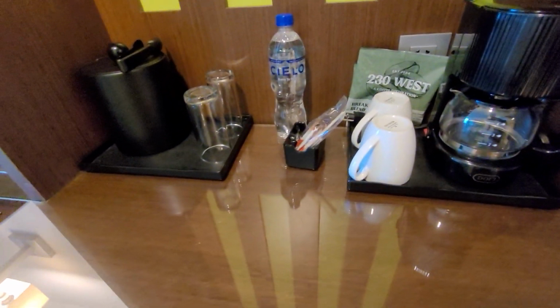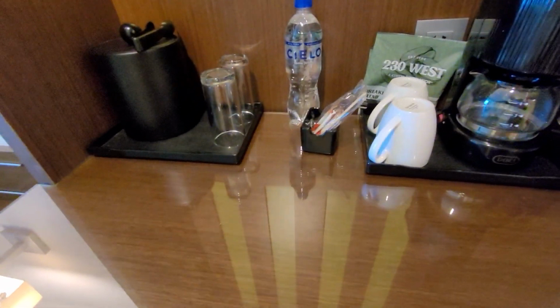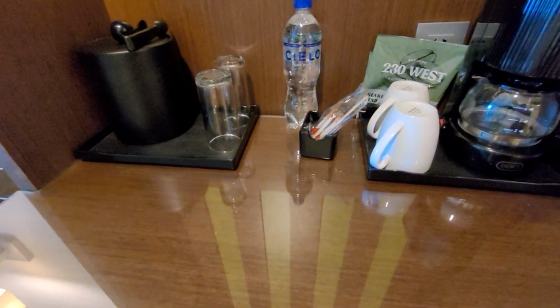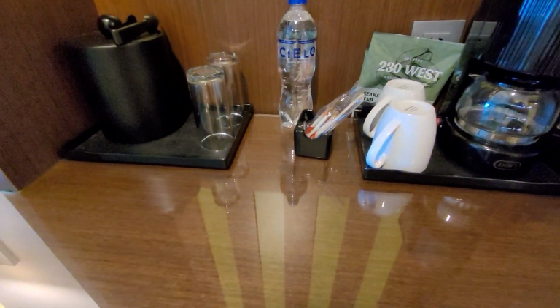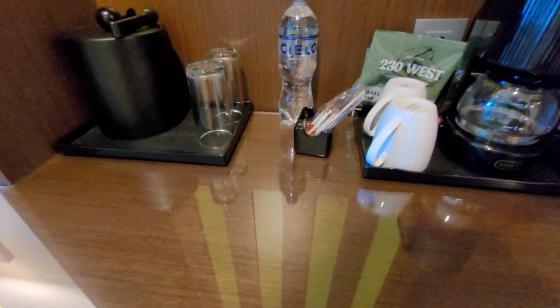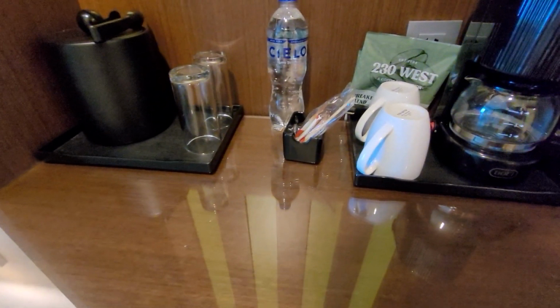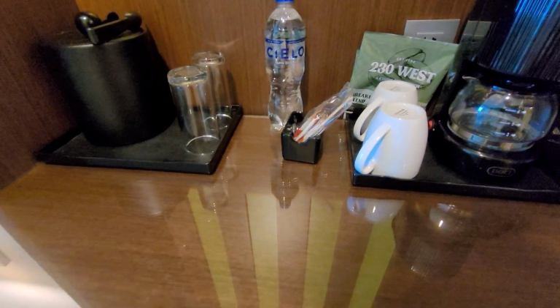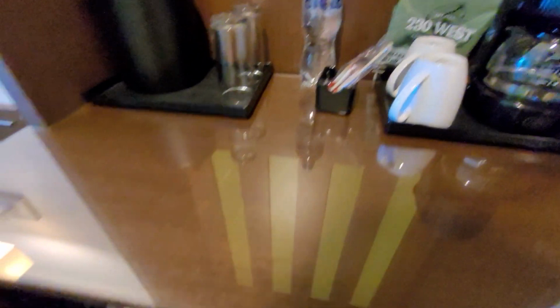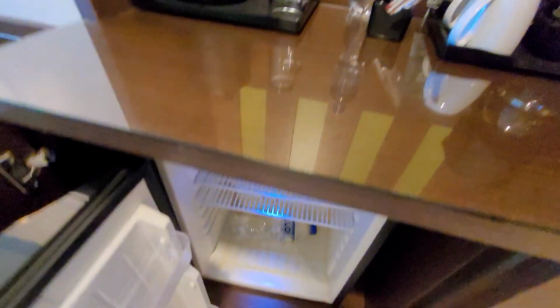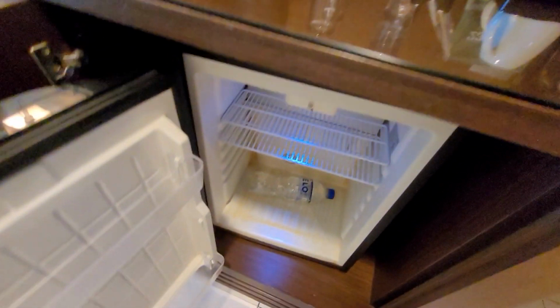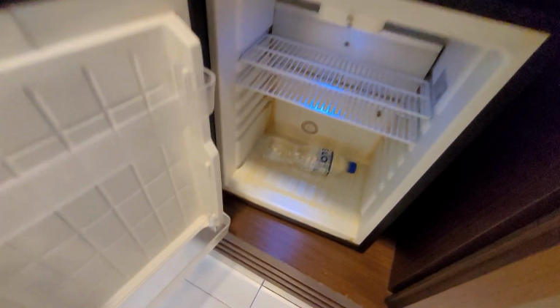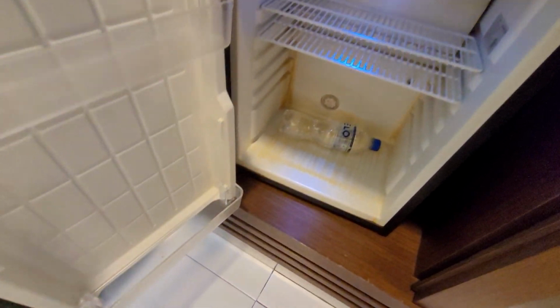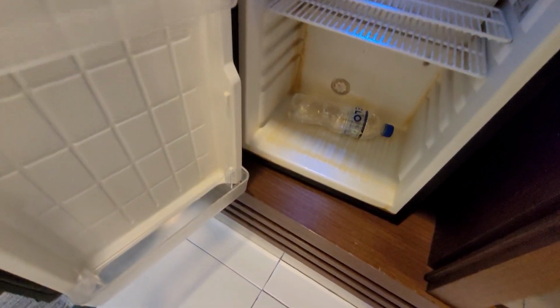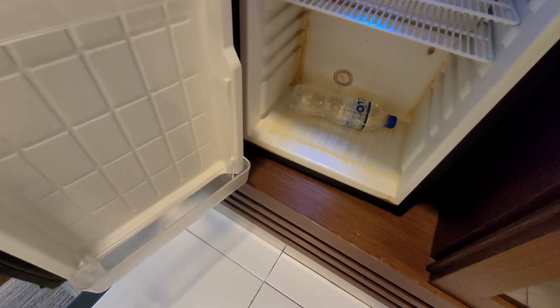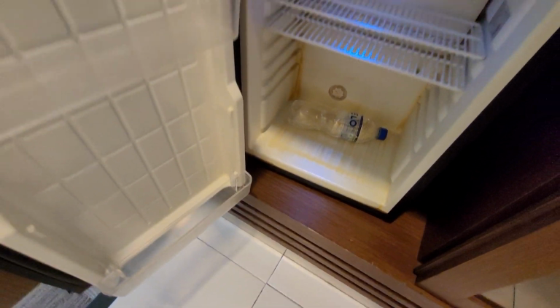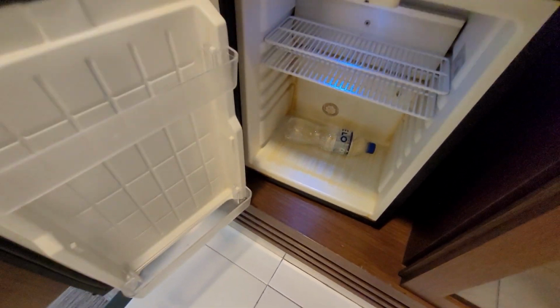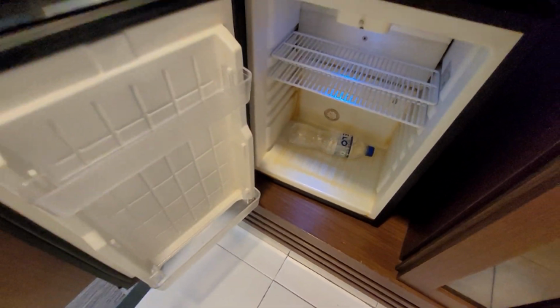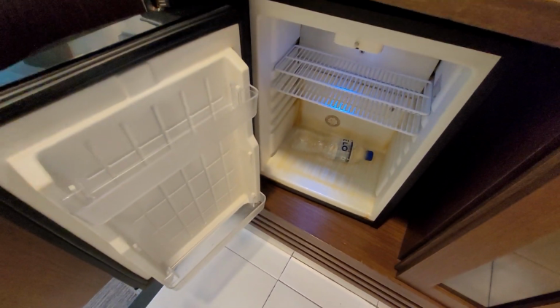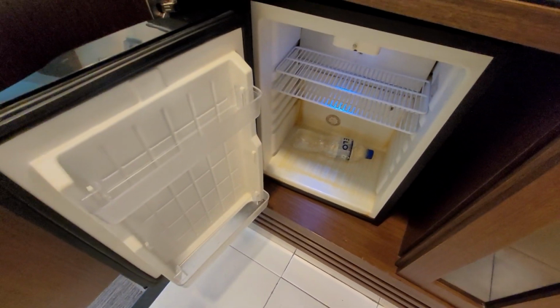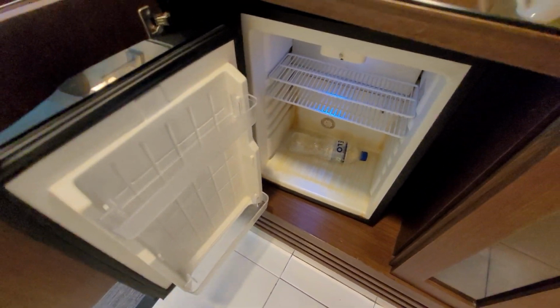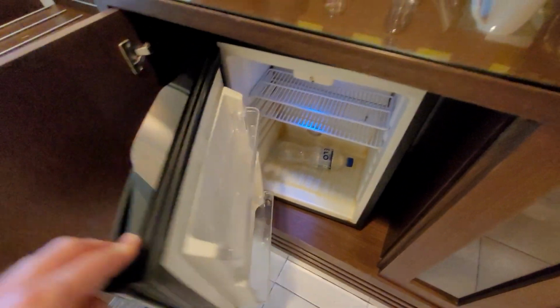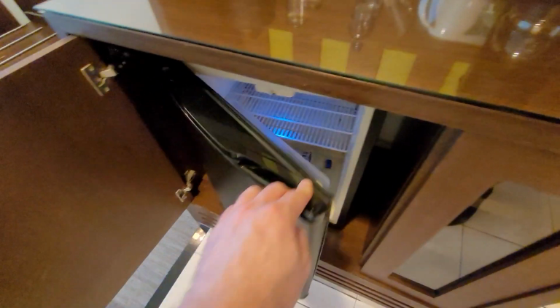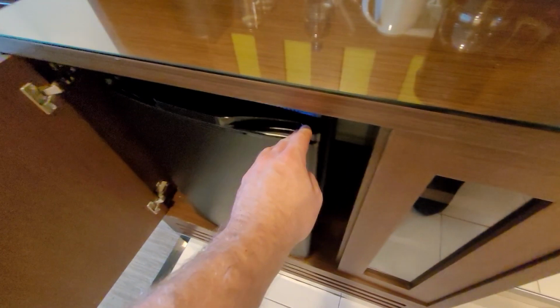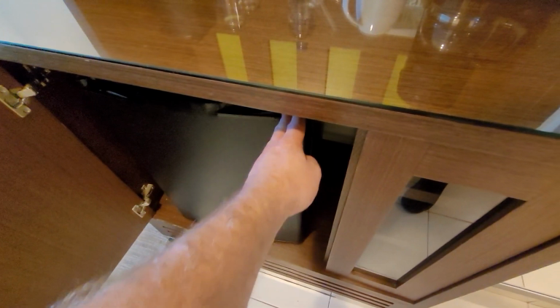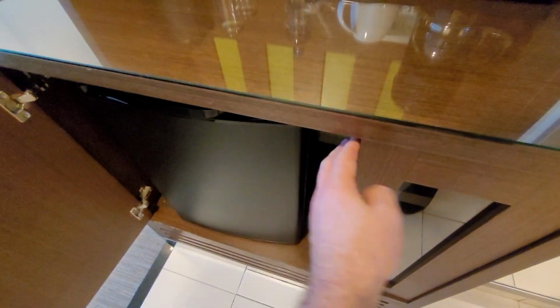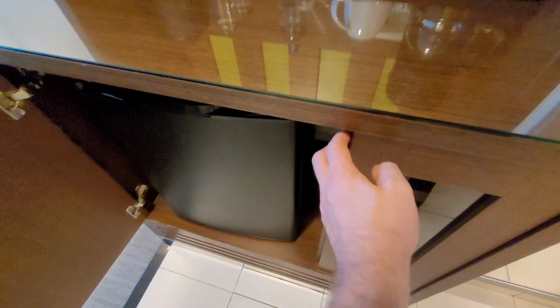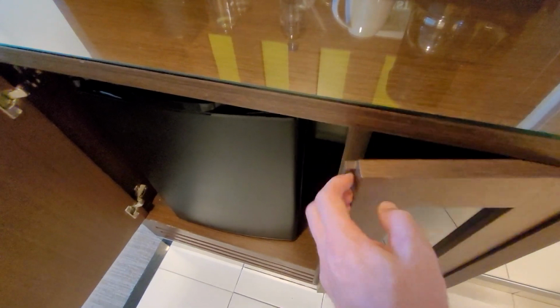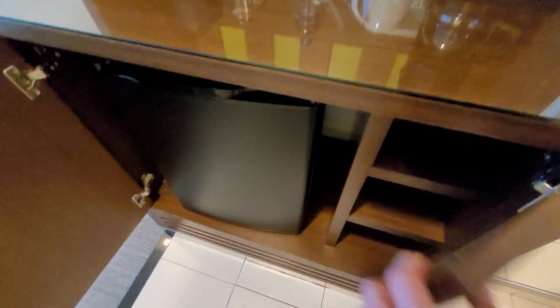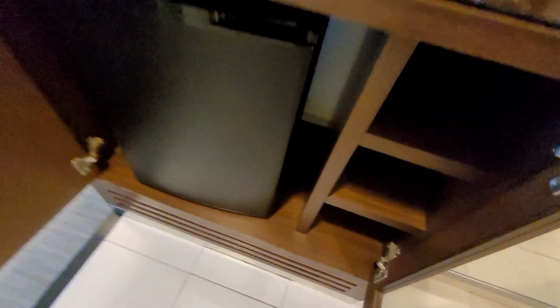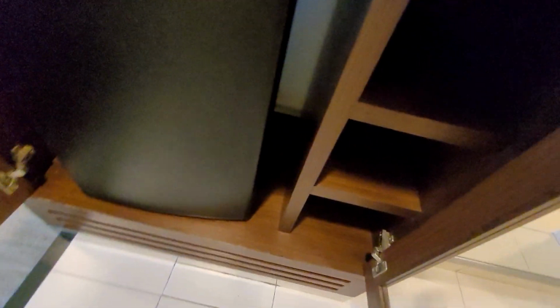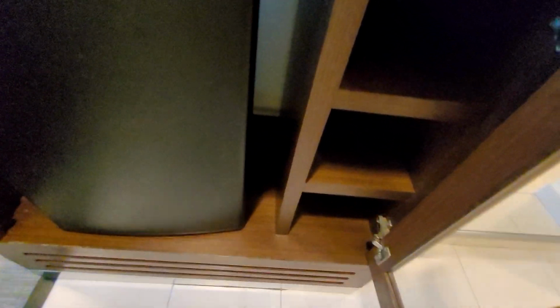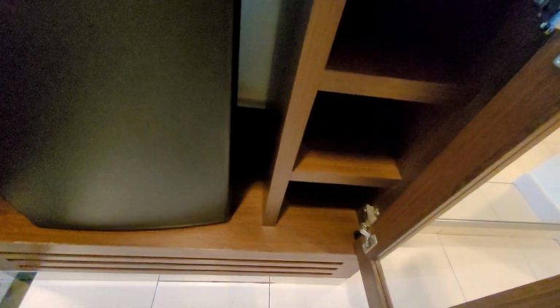There's complimentary water and coffee. One bottle is already in the fridge, which is very helpful. I'm not sure if this can be opened — there's nothing in there.